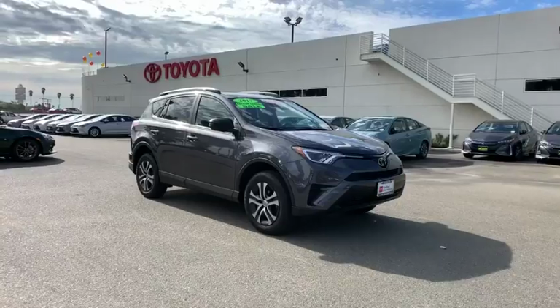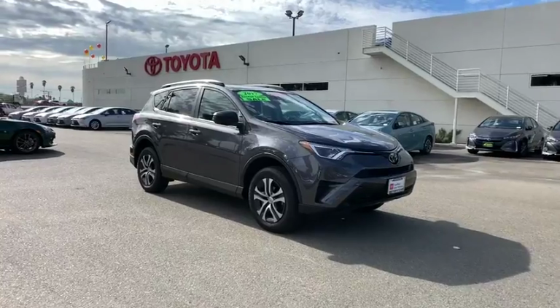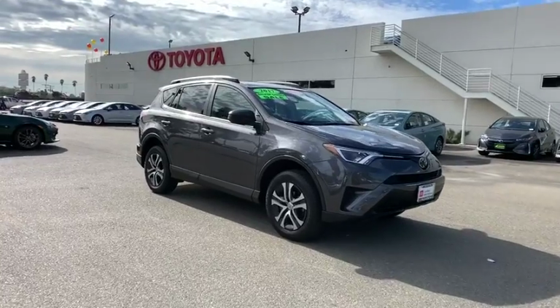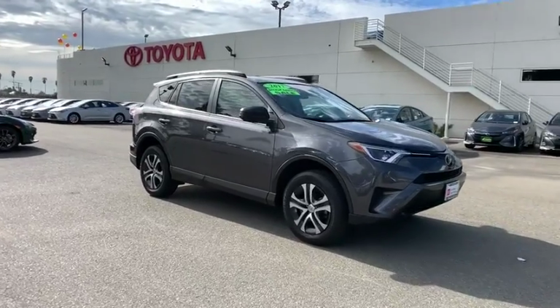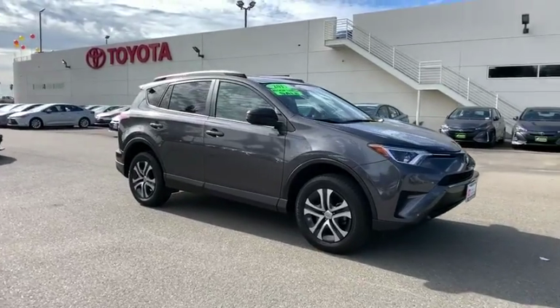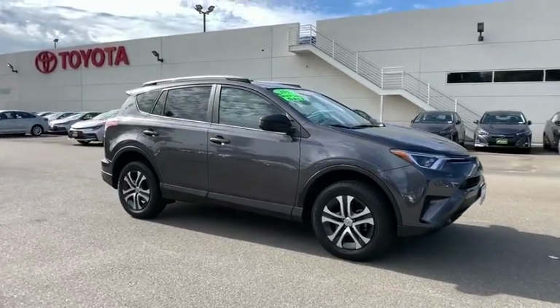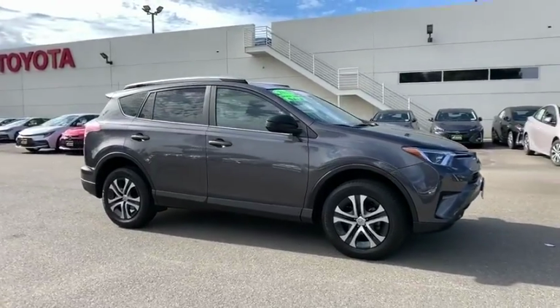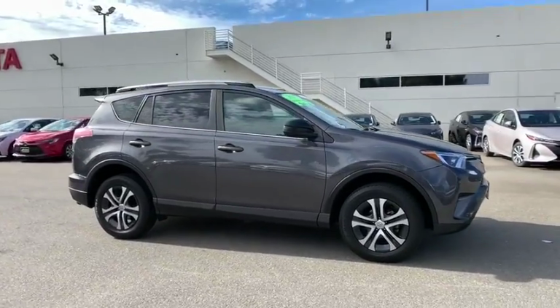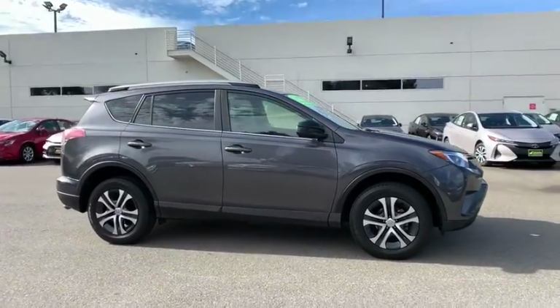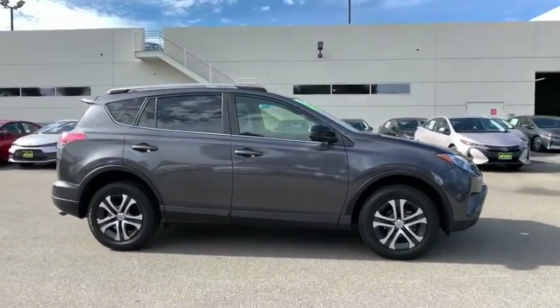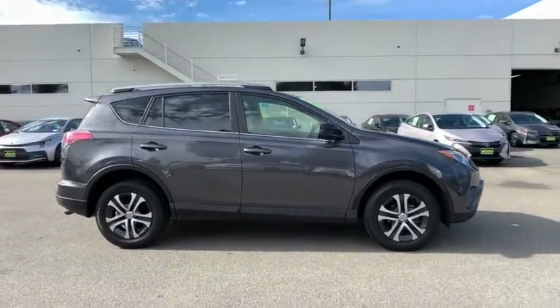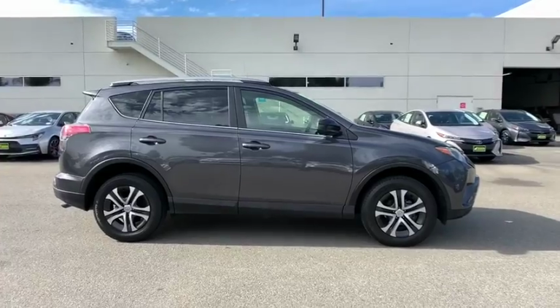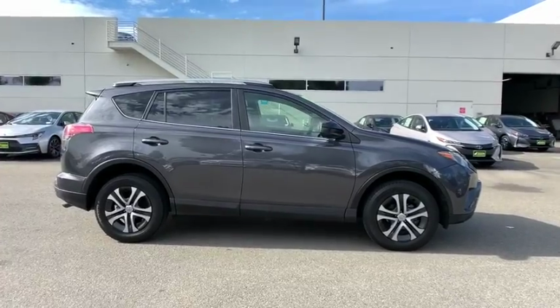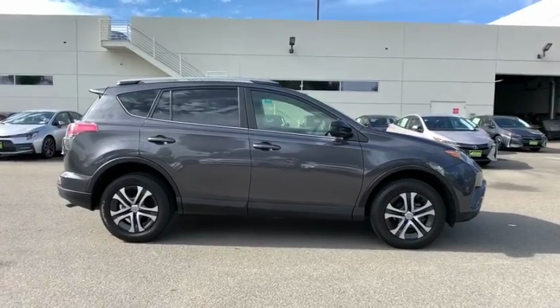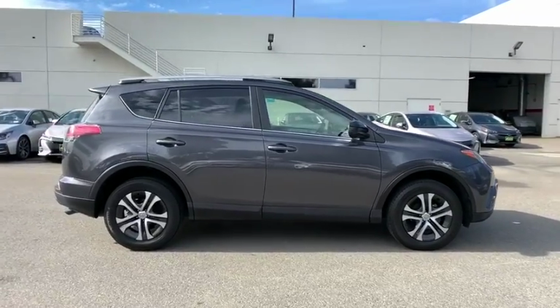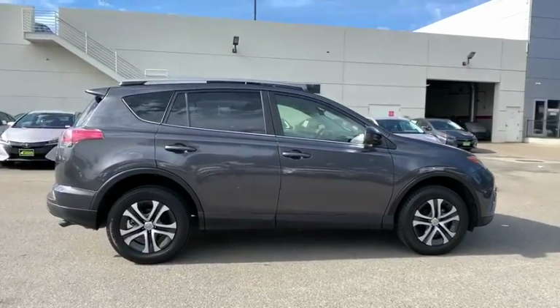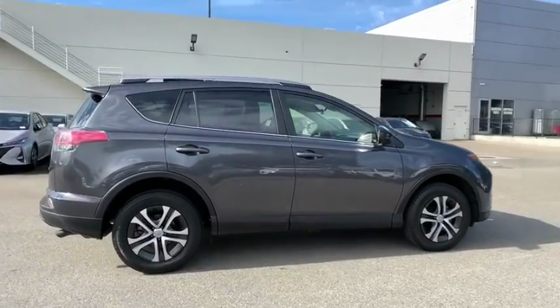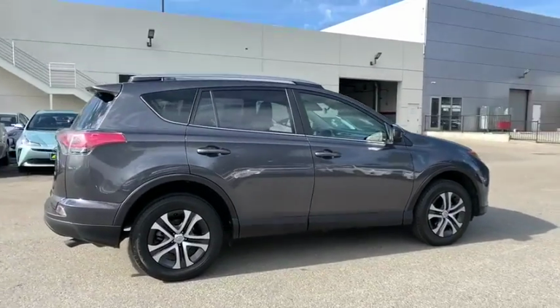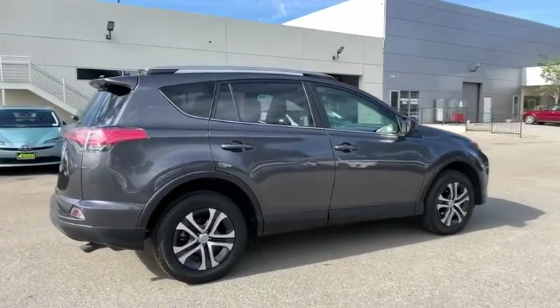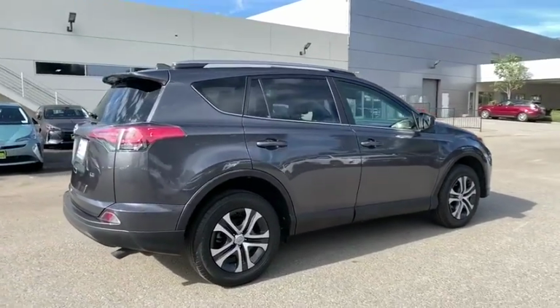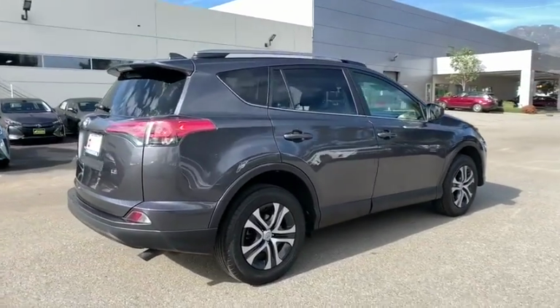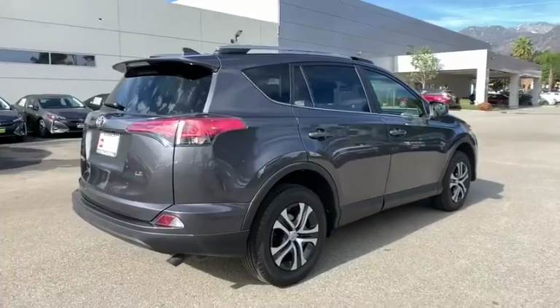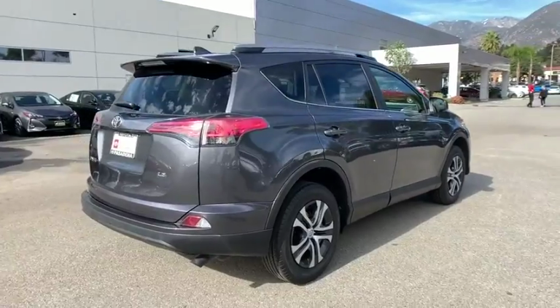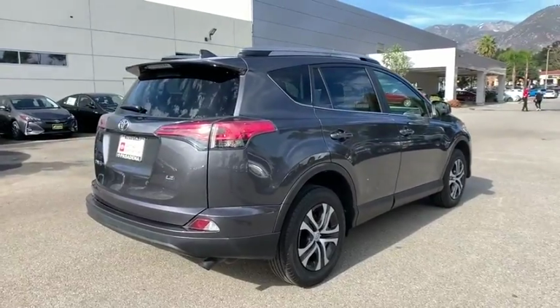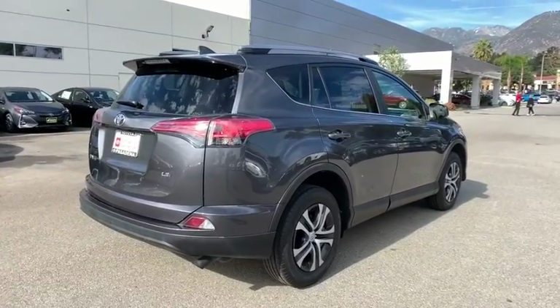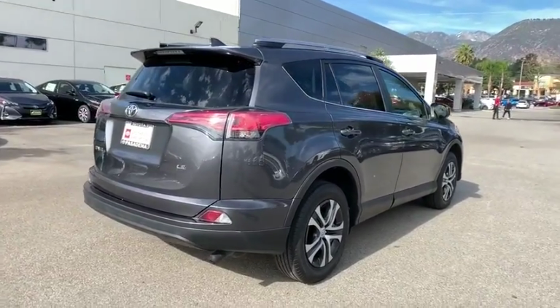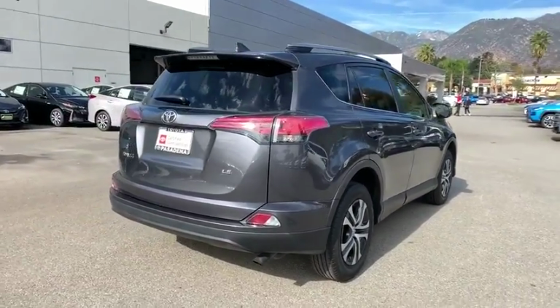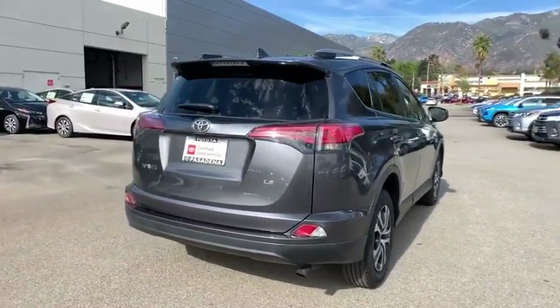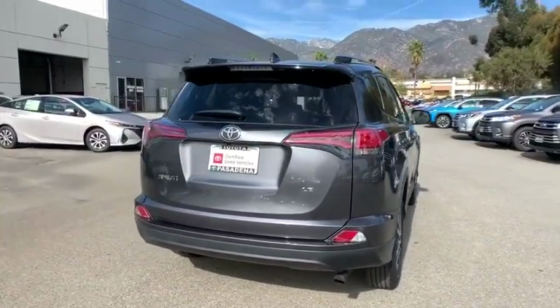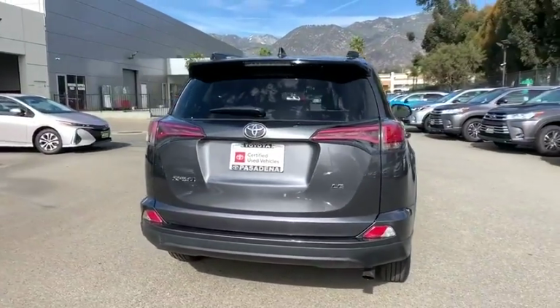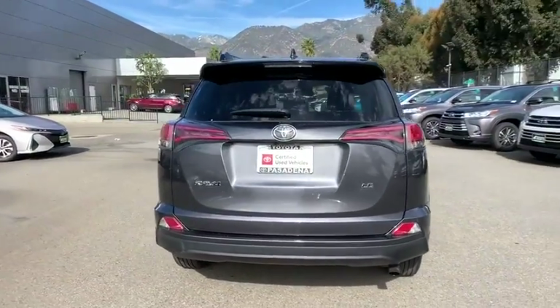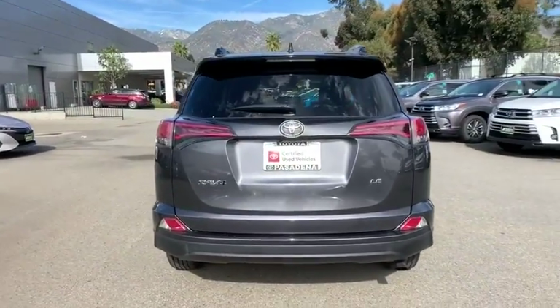Looking for the right vehicle? Check out the 2017 Toyota RAV4. The RAV4 is one of the most fuel-efficient SUVs in its class. Versatile and efficient, the RAV4 mixes the comfort and drivability of a sedan with the benefits of an SUV.